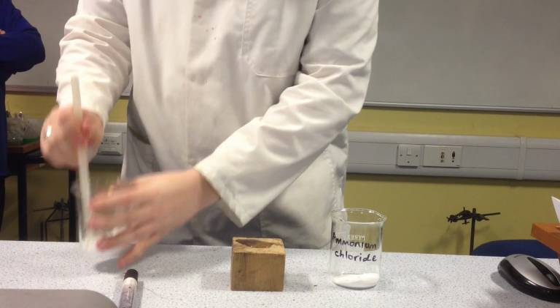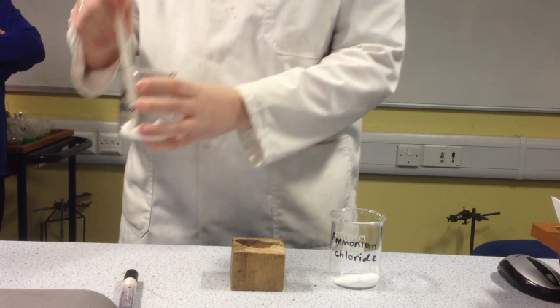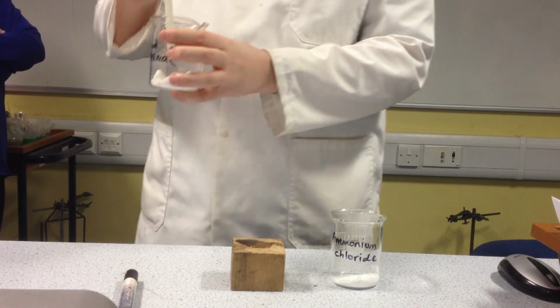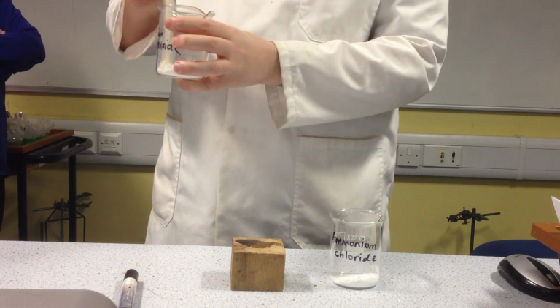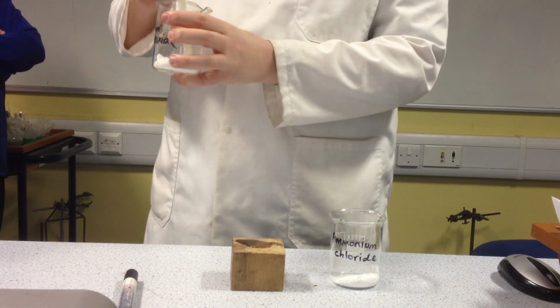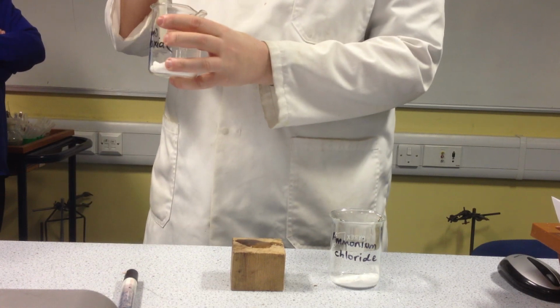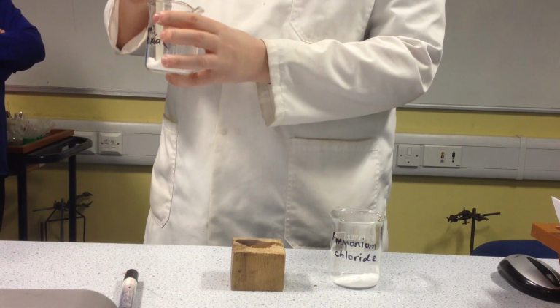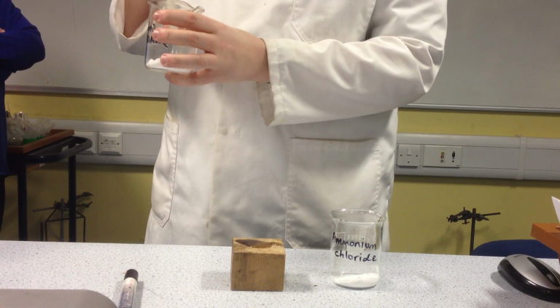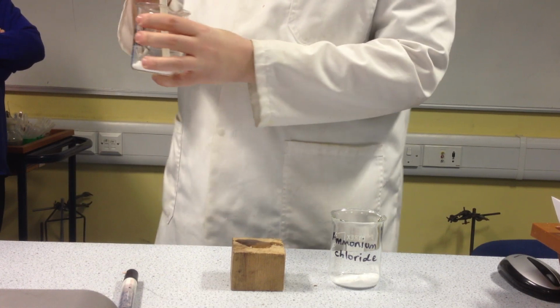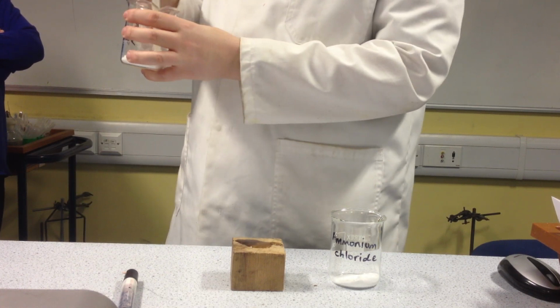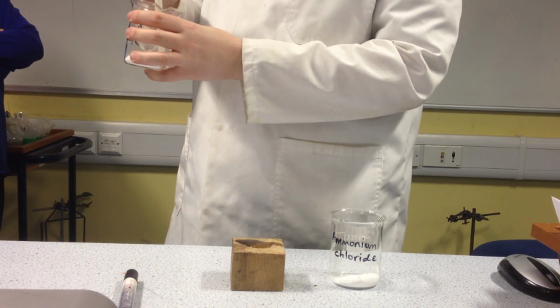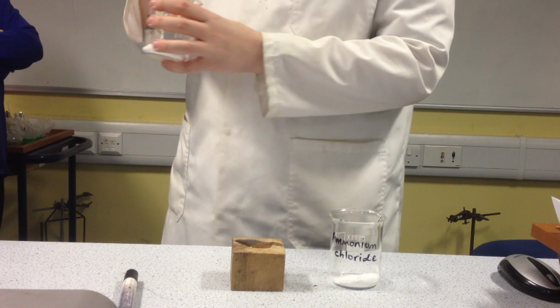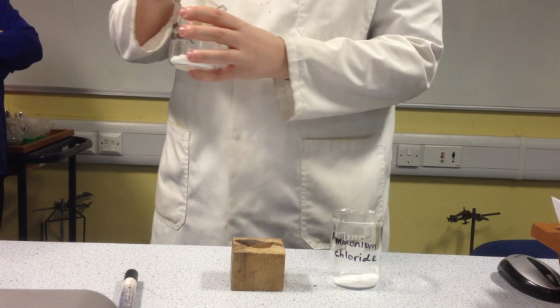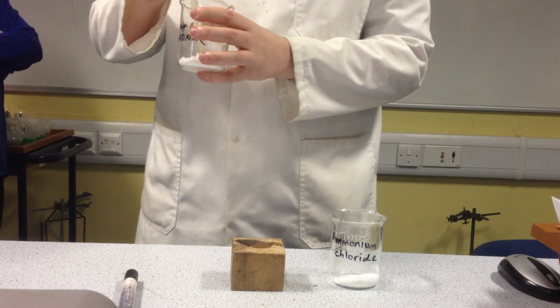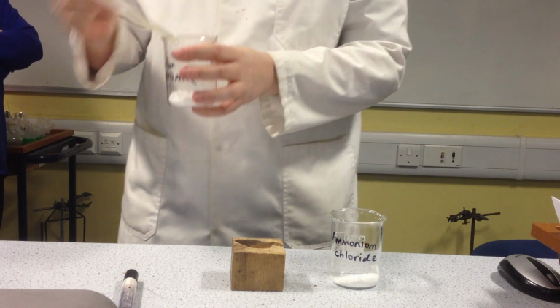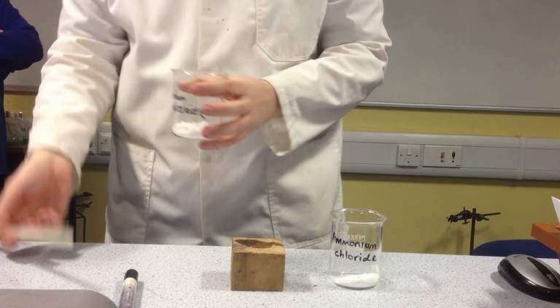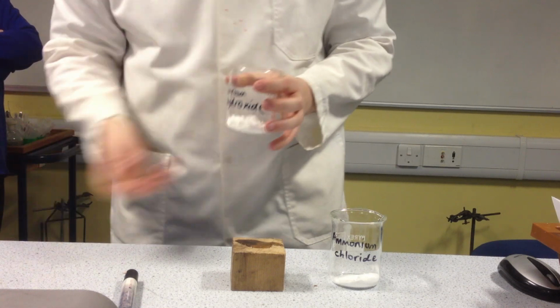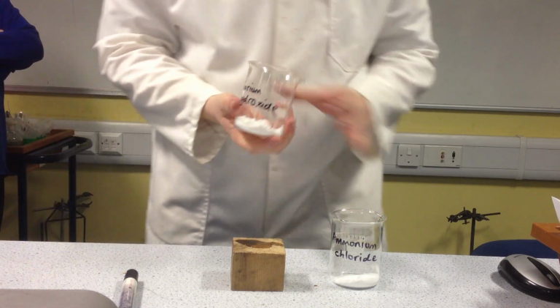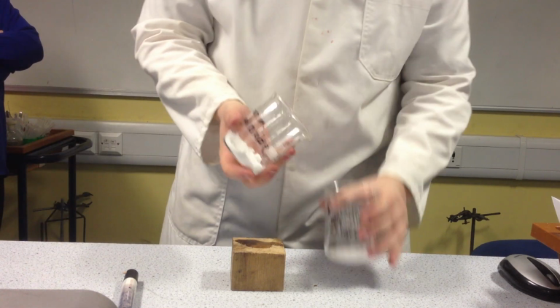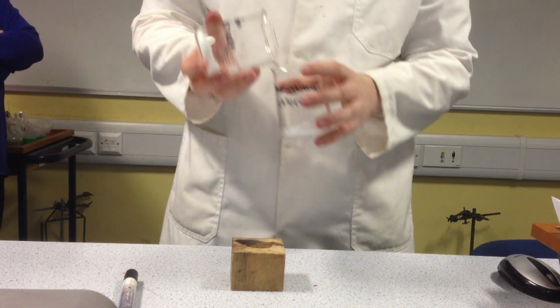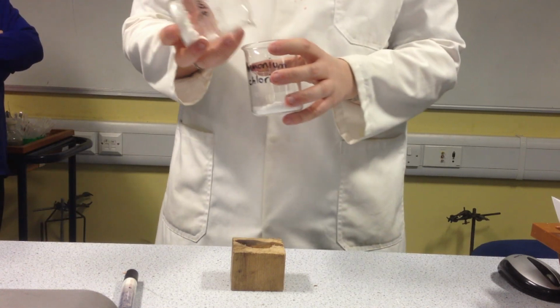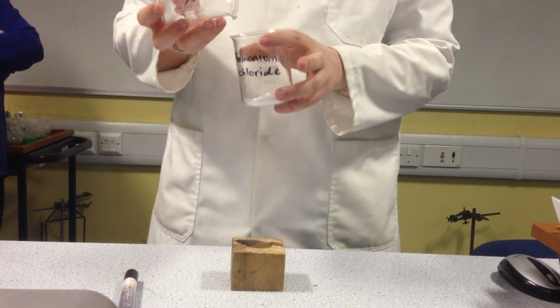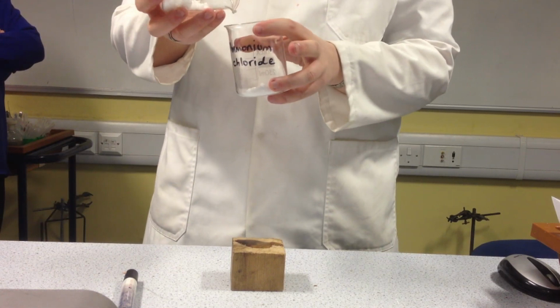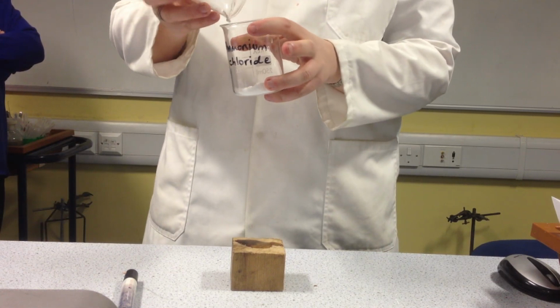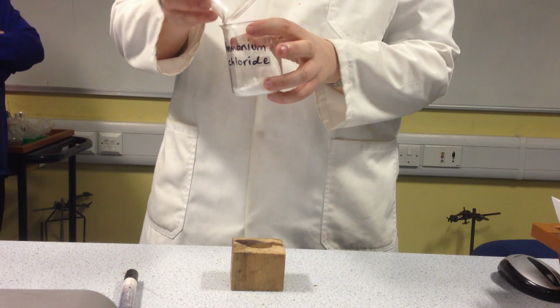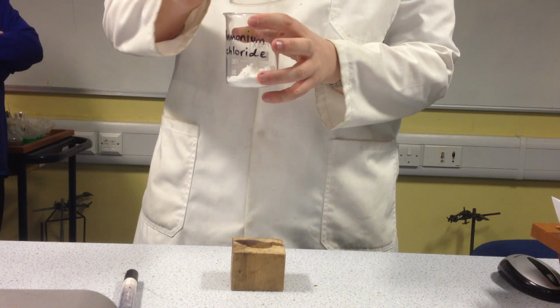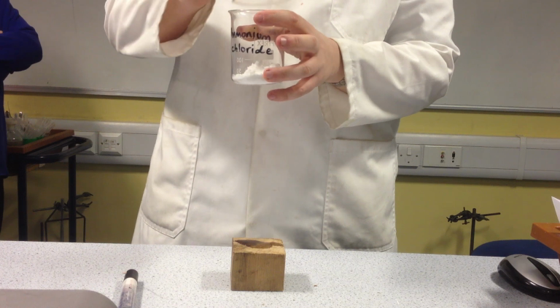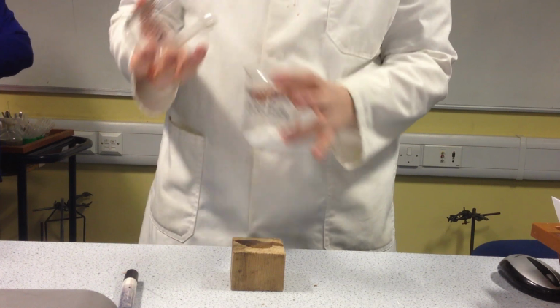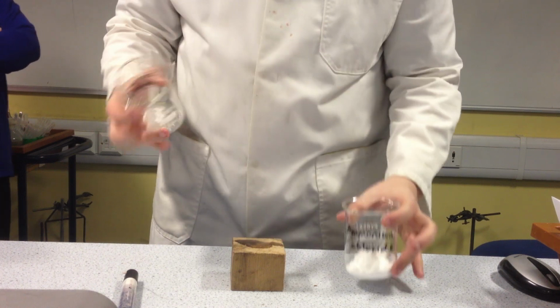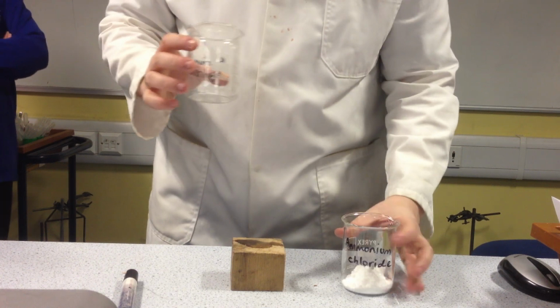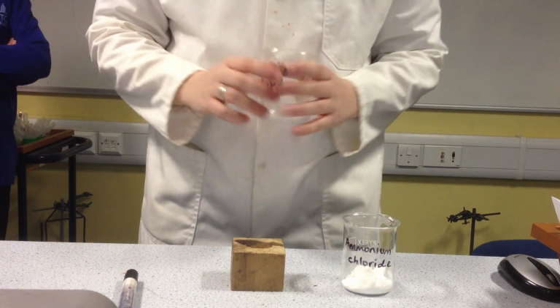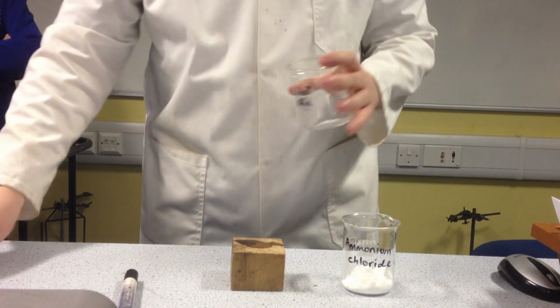Well, hopefully not, because if it's blowing up and giving out huge amounts of energy like that, that would be exothermic. Now we want to see endothermic, so it's going to be a little bit more subtle. So I mix the barium hydroxide and the ammonium chloride together, and they should start to react.